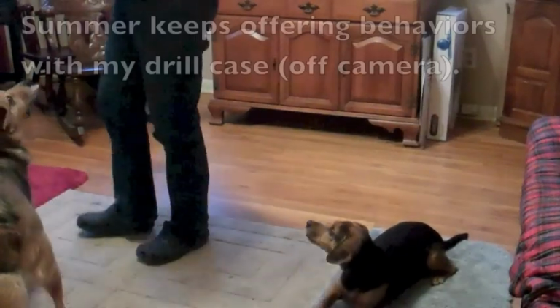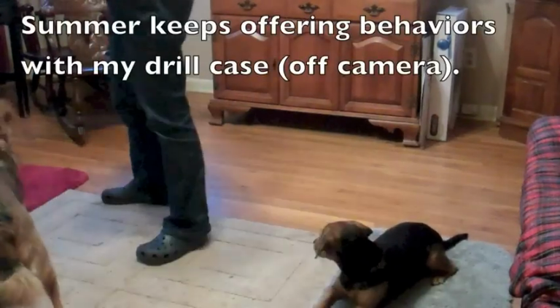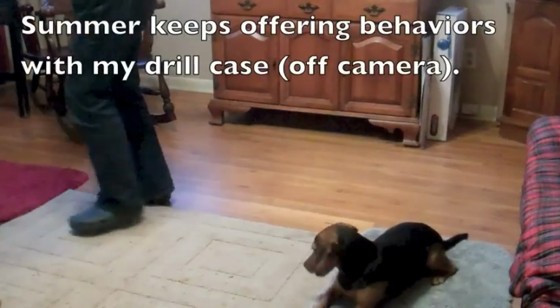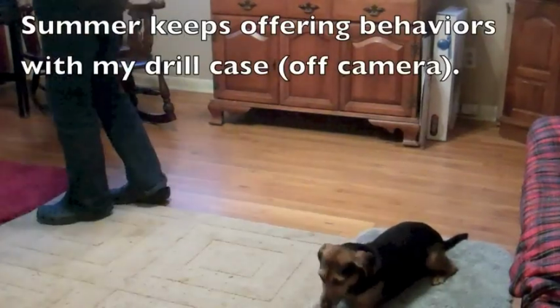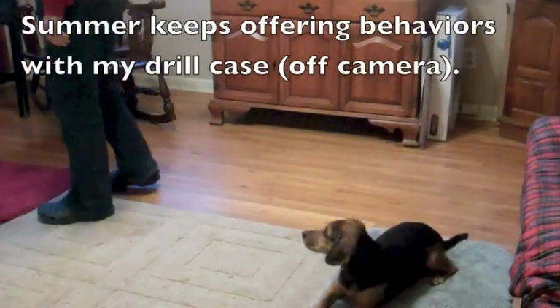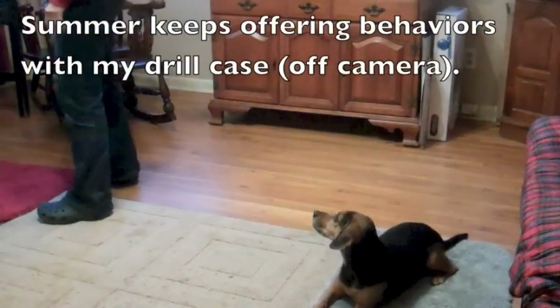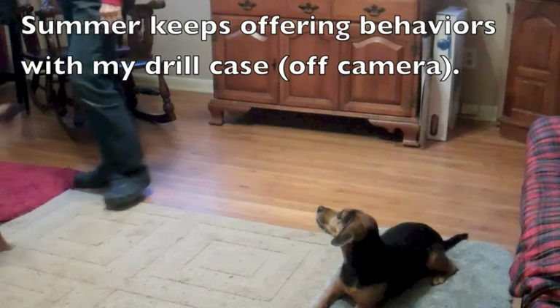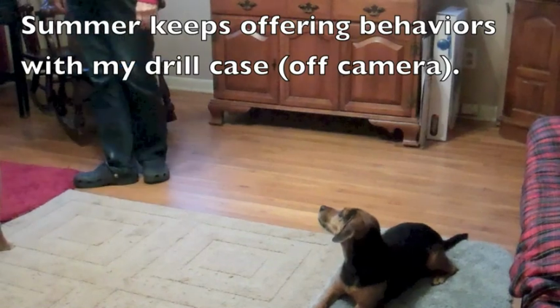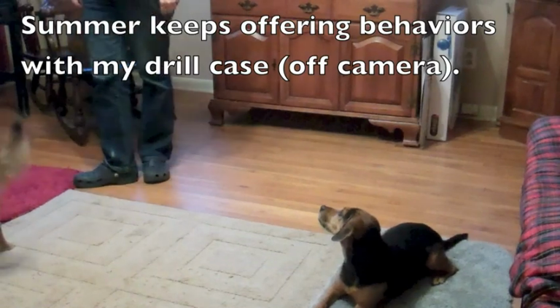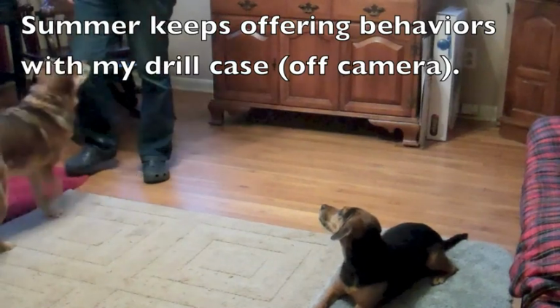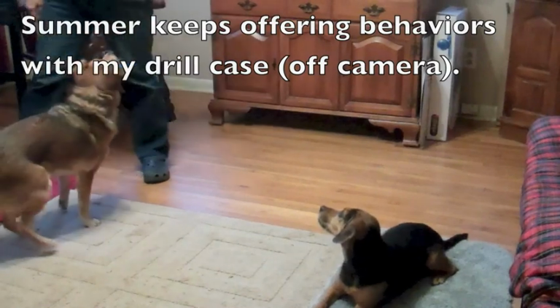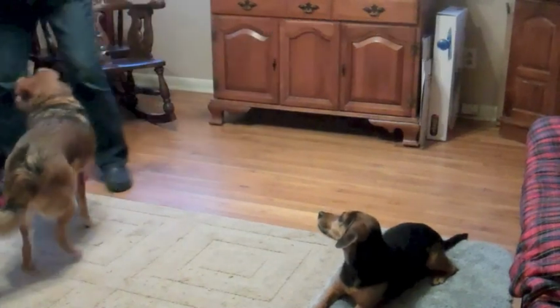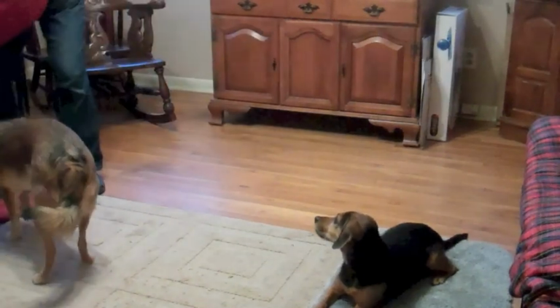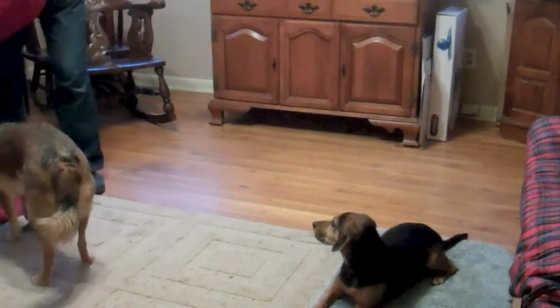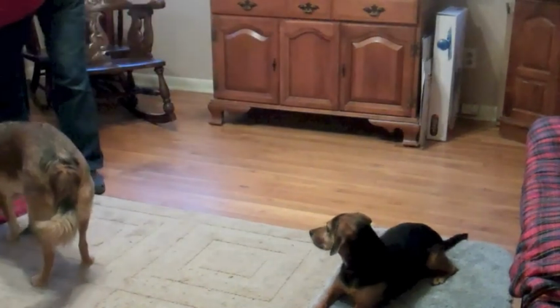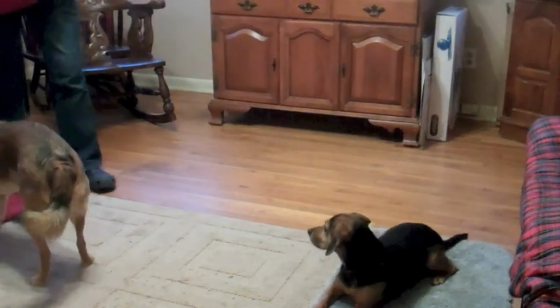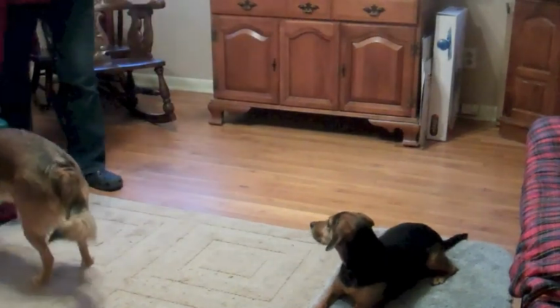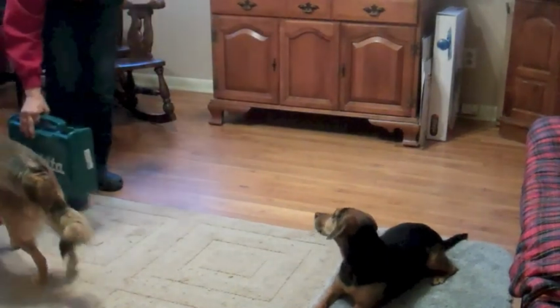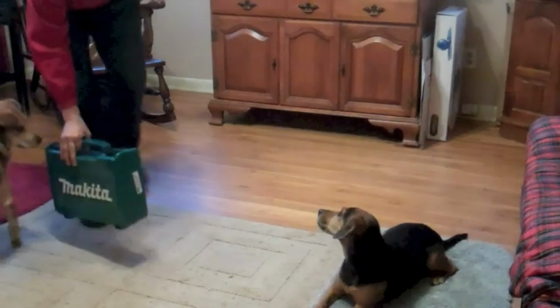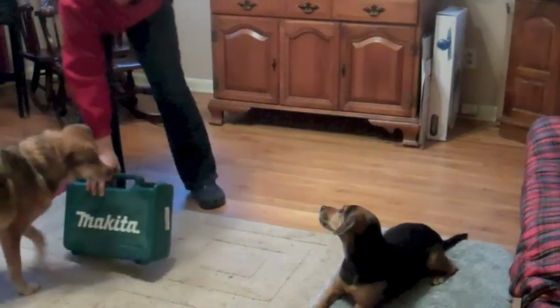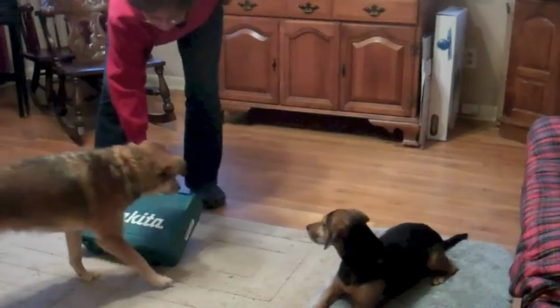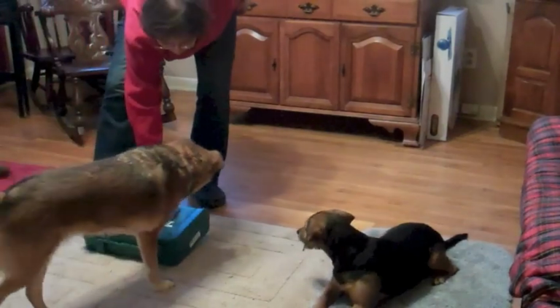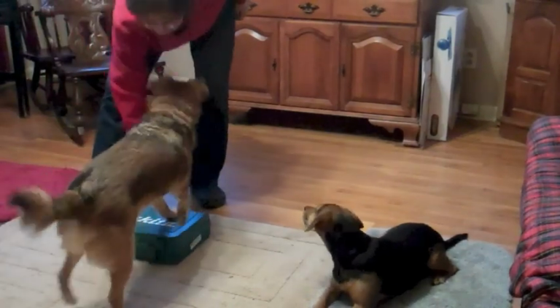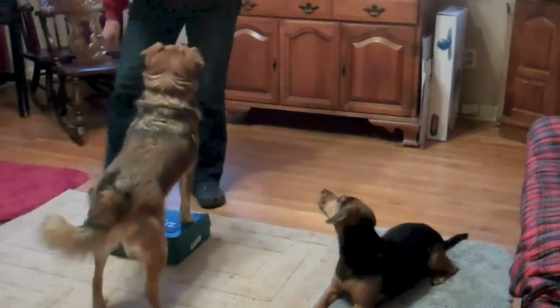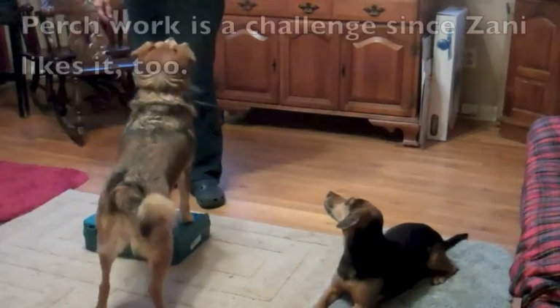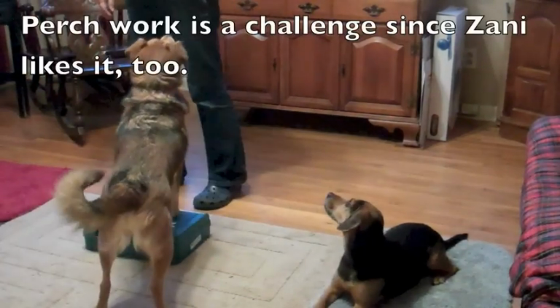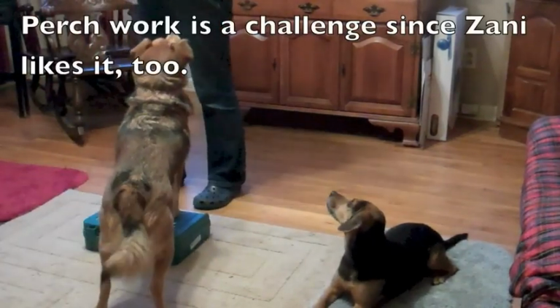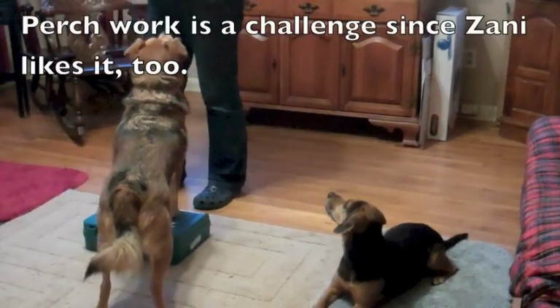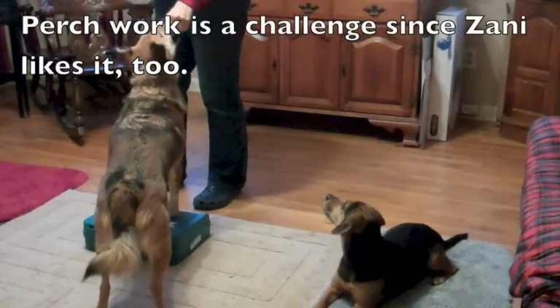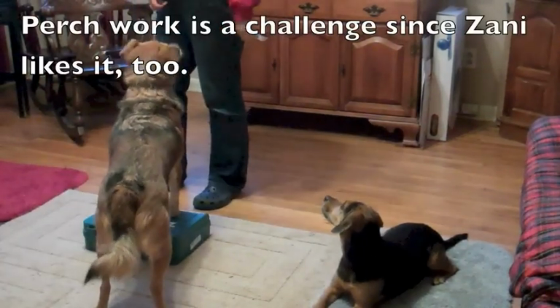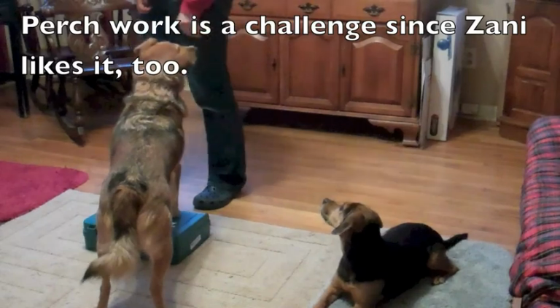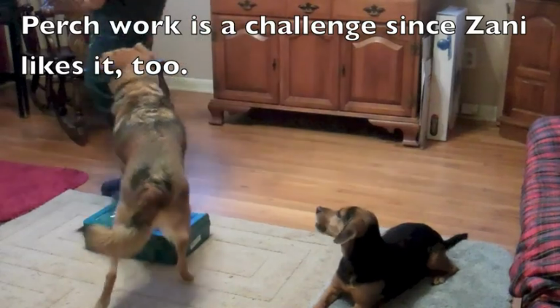Summer keeps offering behaviors with my drill case off camera. Perch work is a challenge since Zany likes it too.